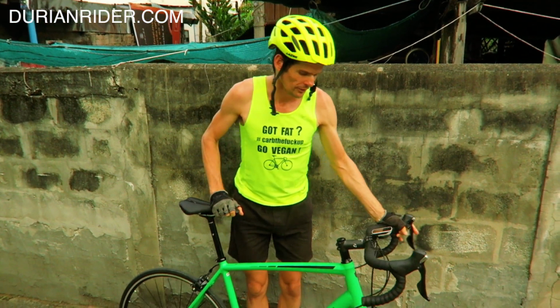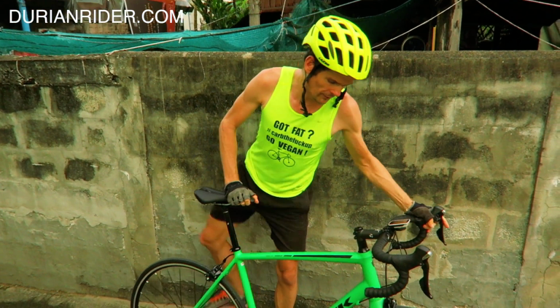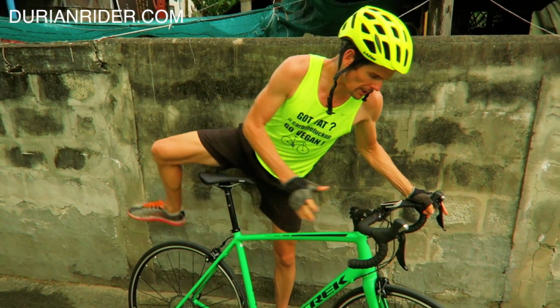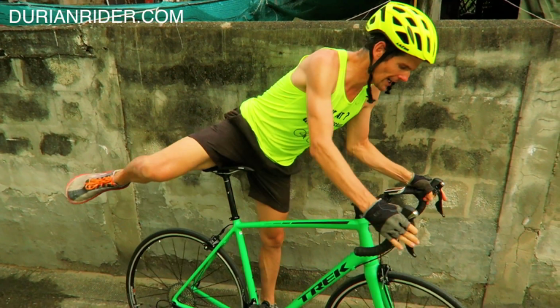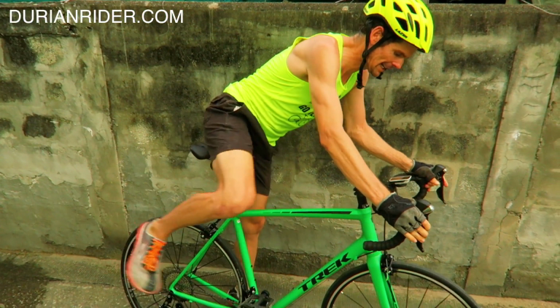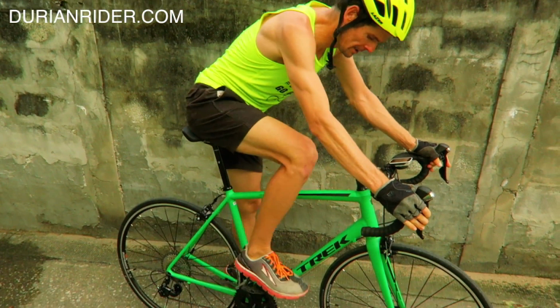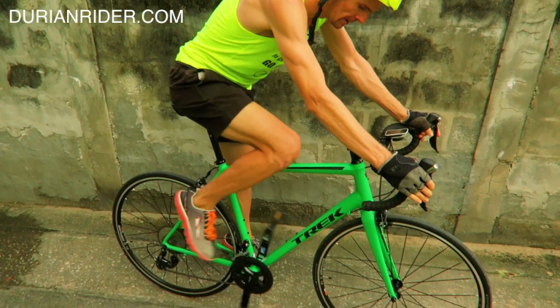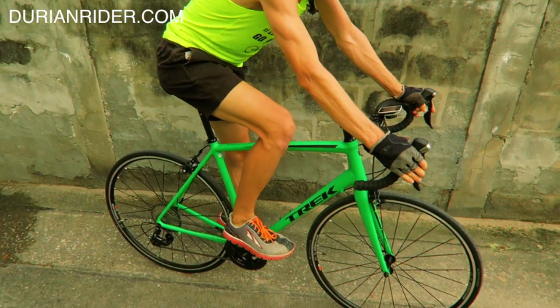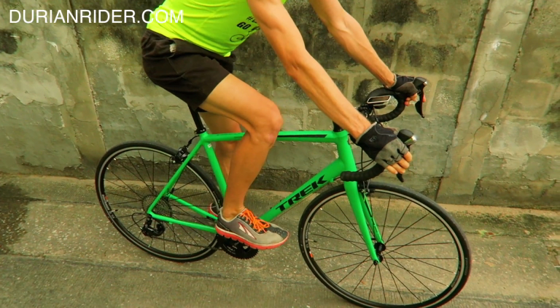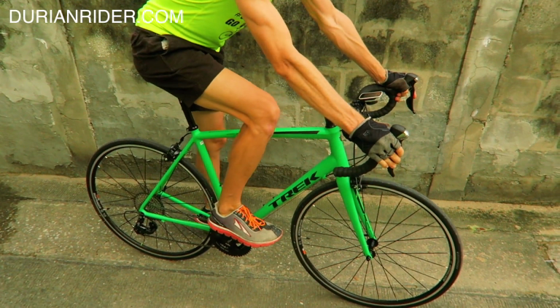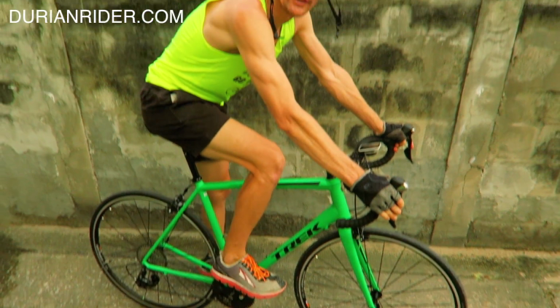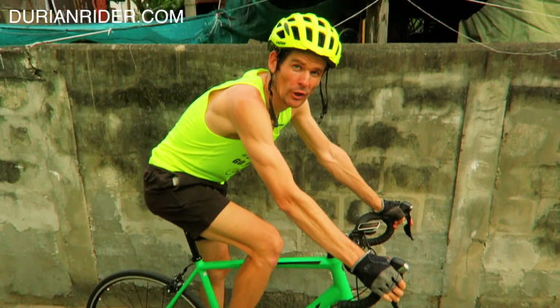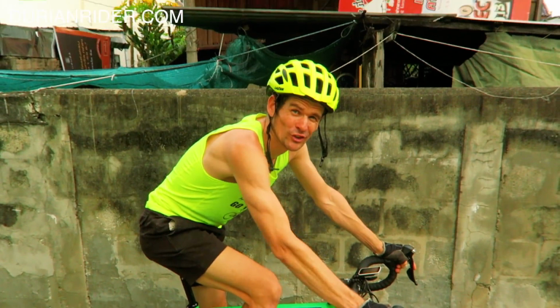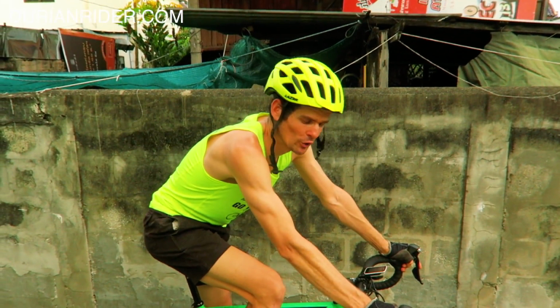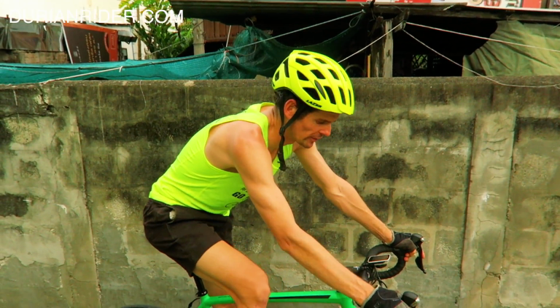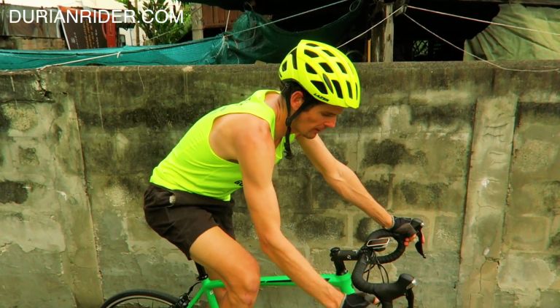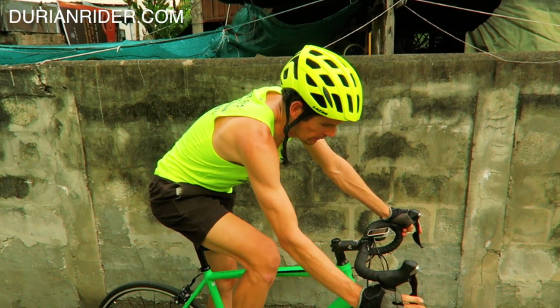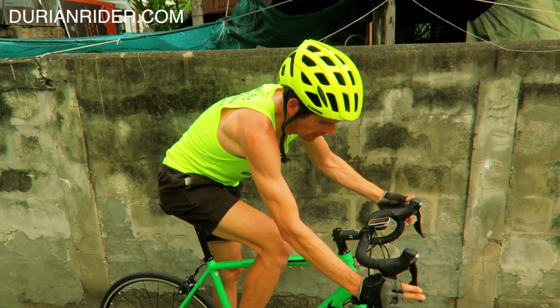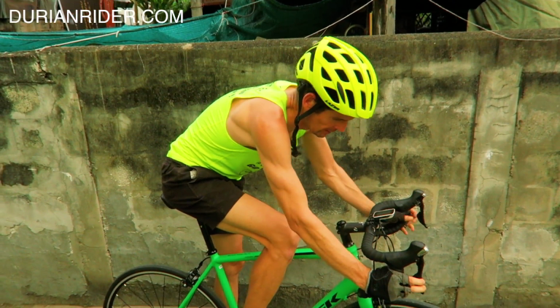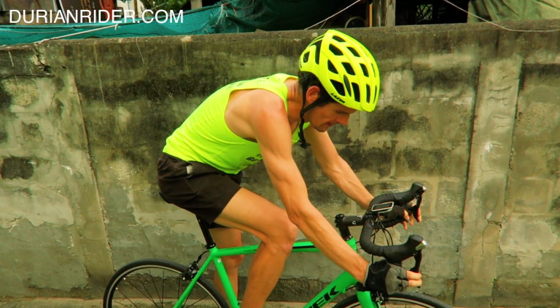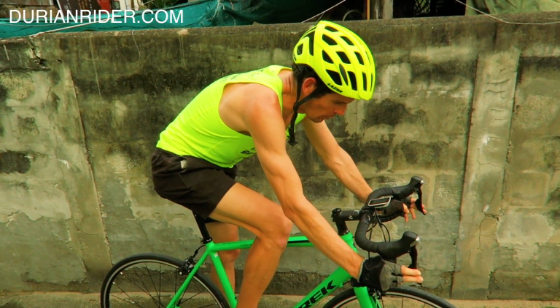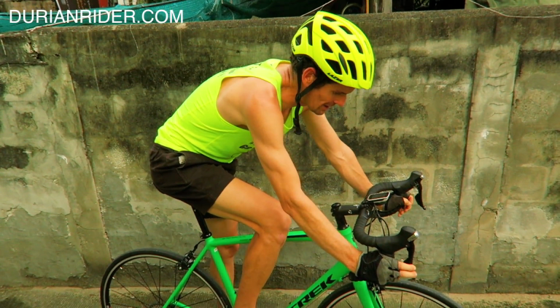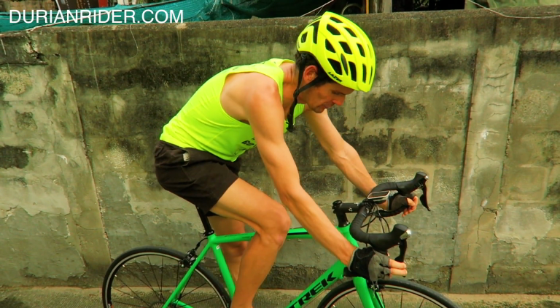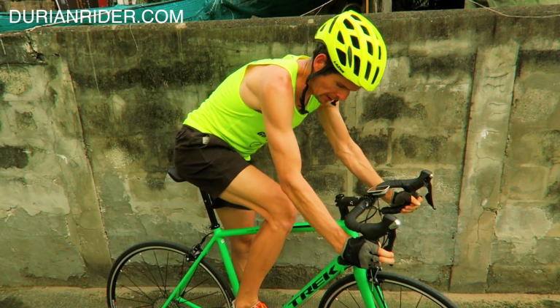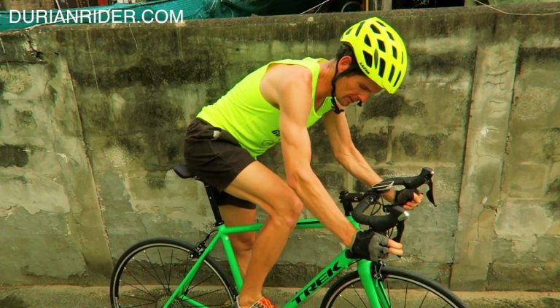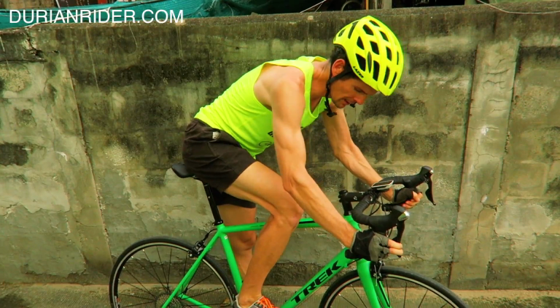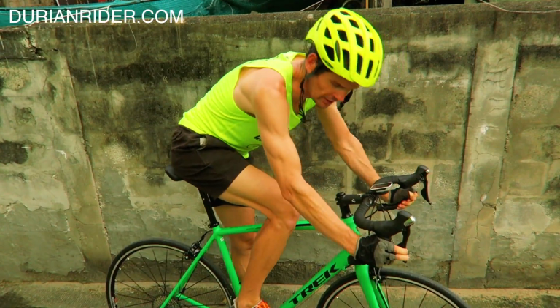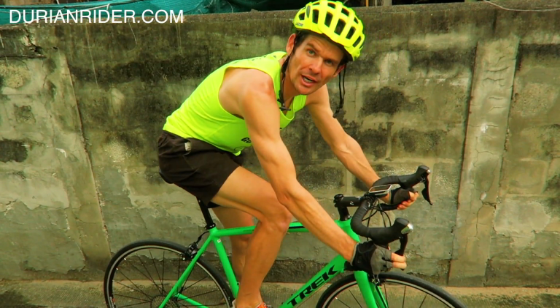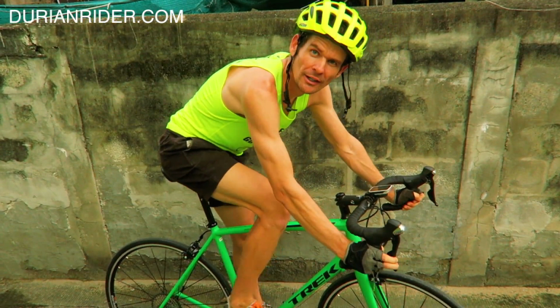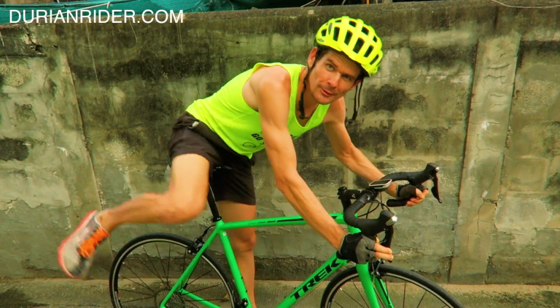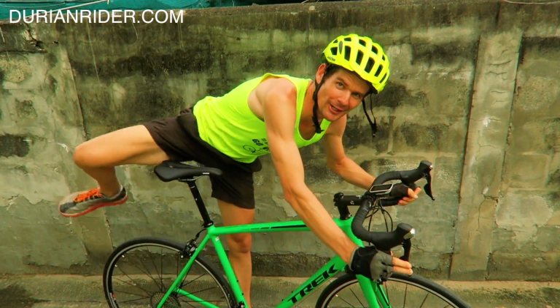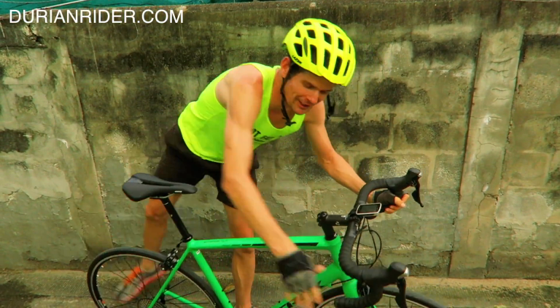So we have the Trek Emonda ALR. New bike — they go so good. This is the second bike I've got of these. What do you think of this new colour? Have you seen this colour where you are locally?